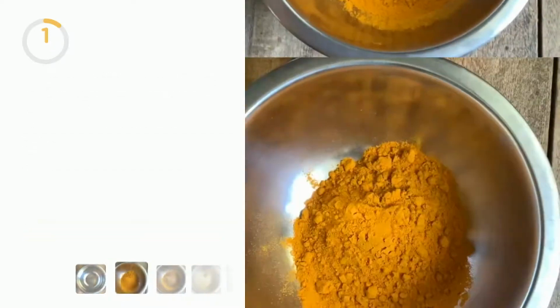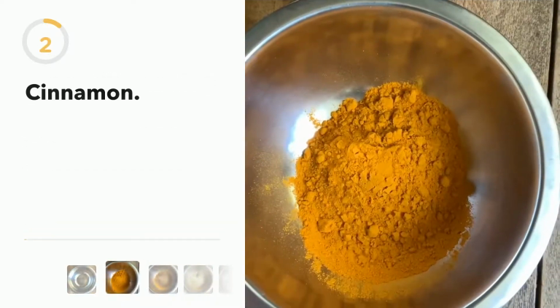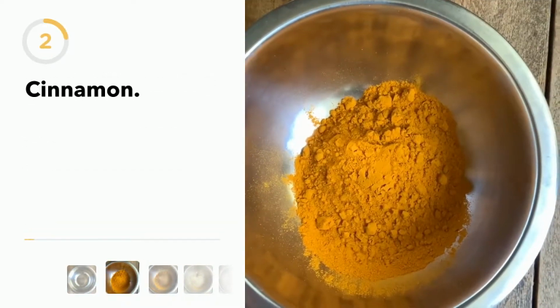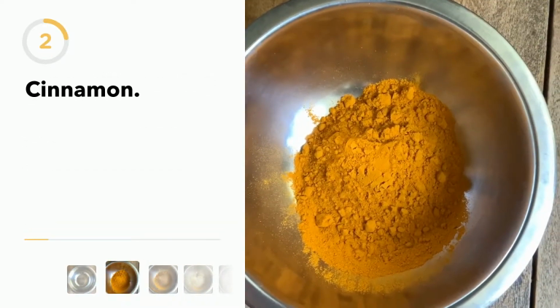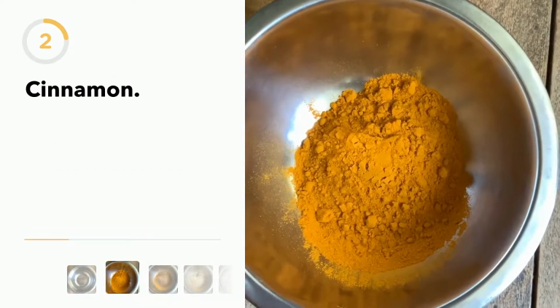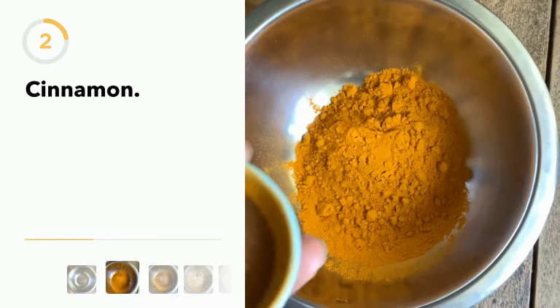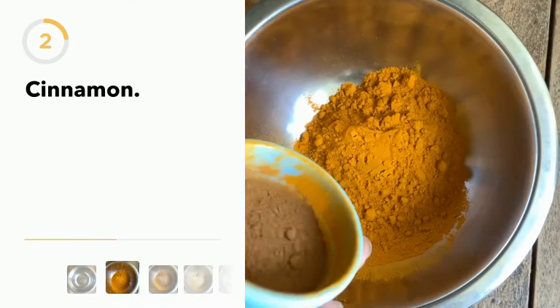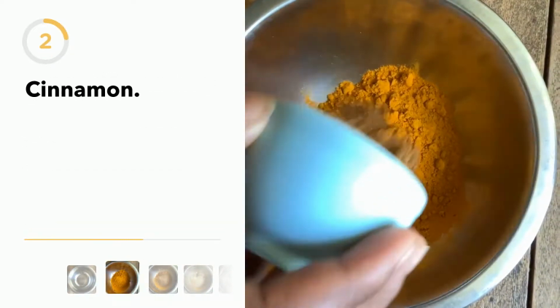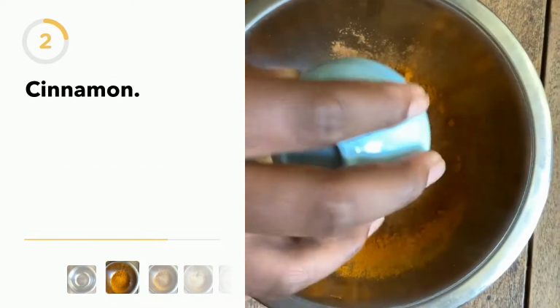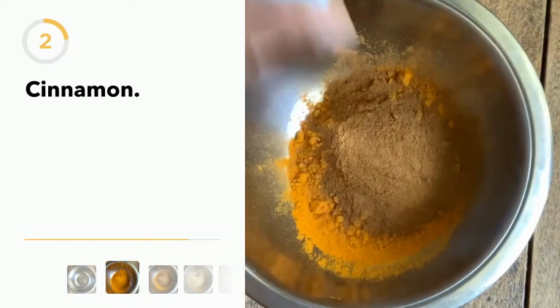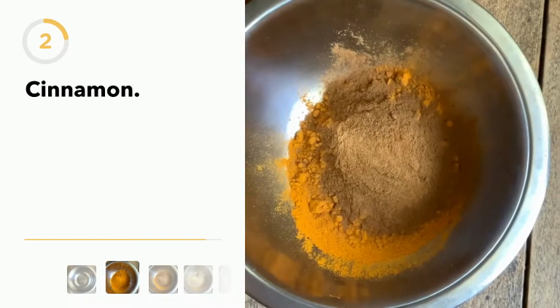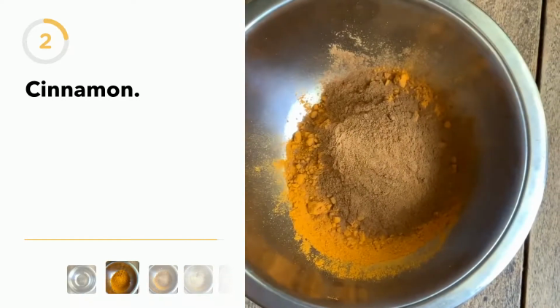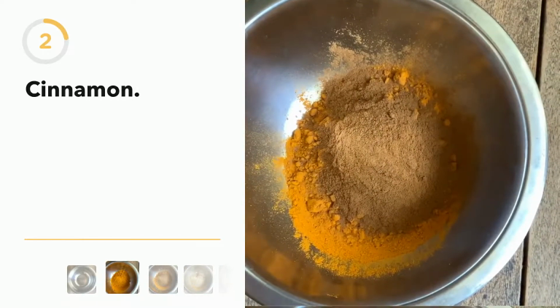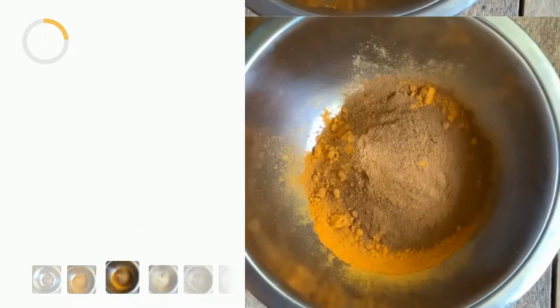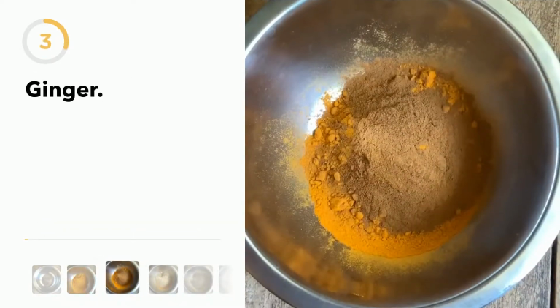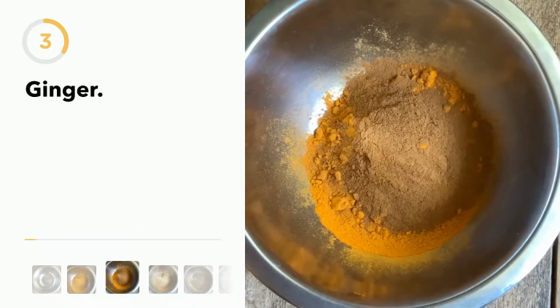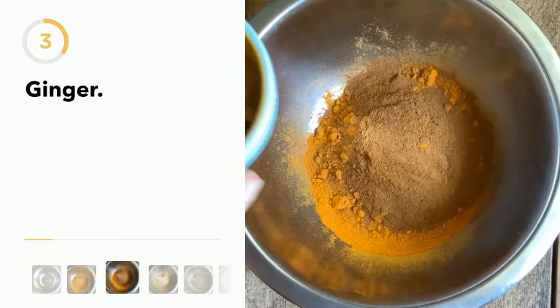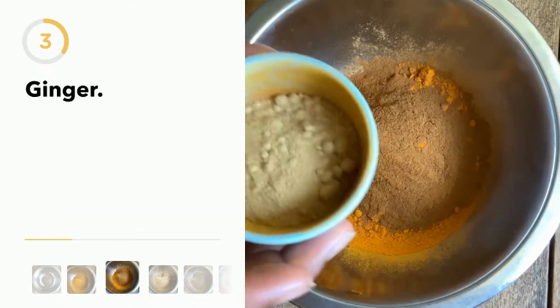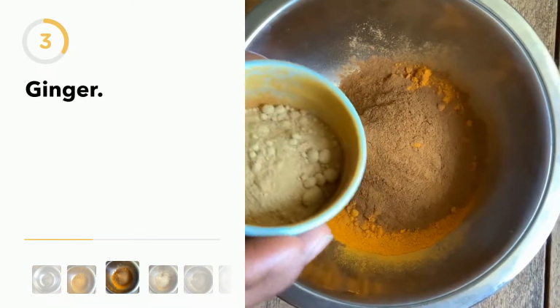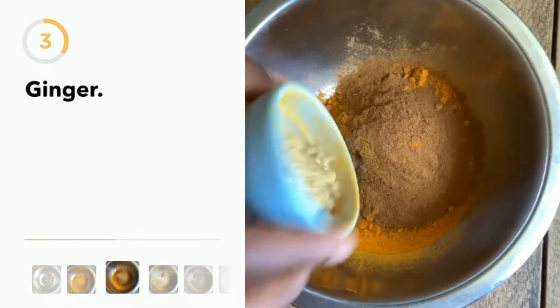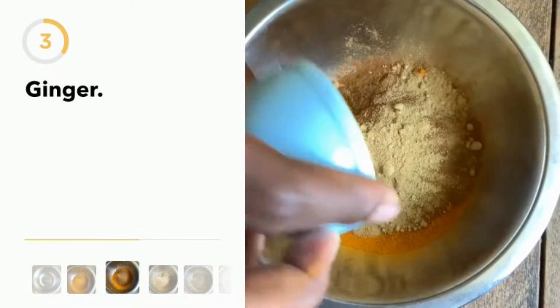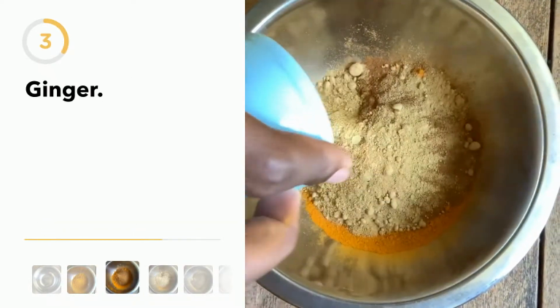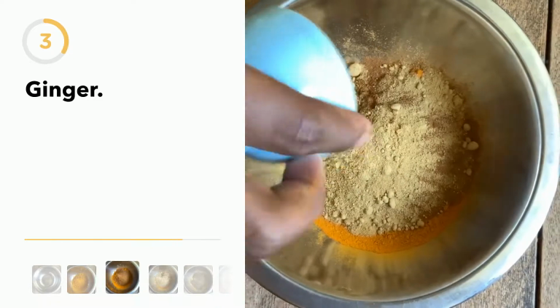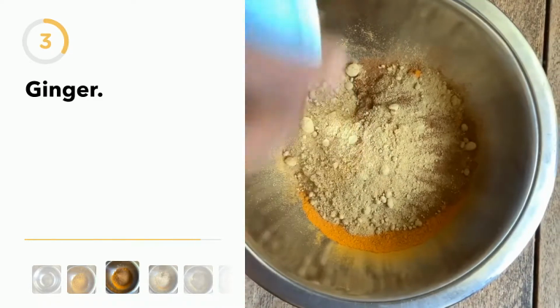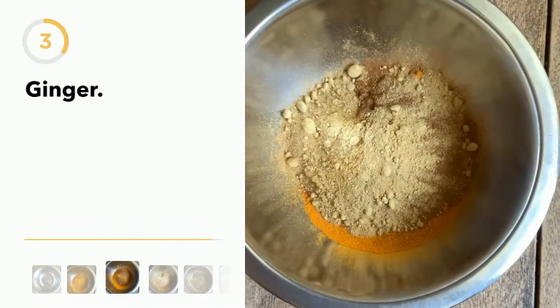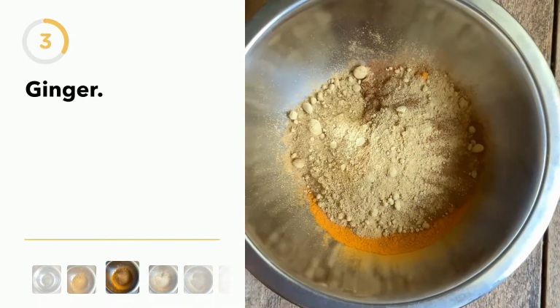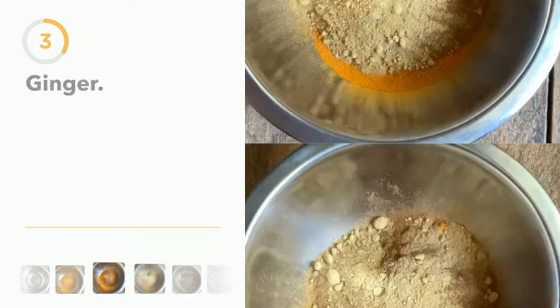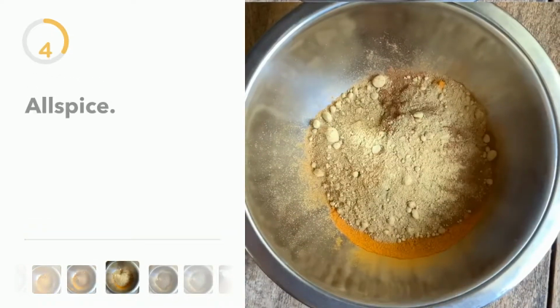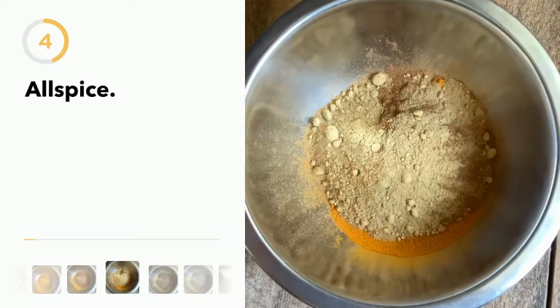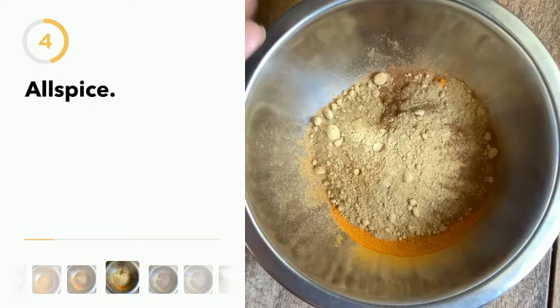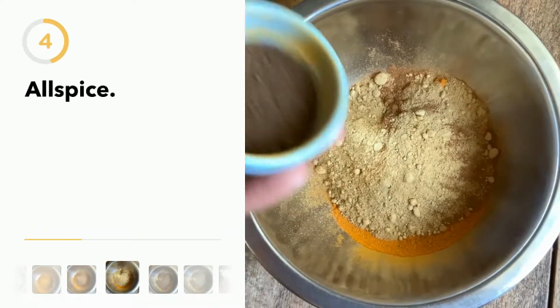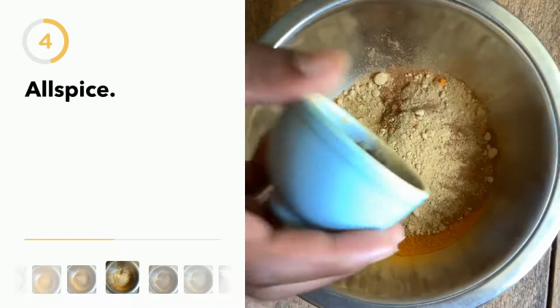Using the same measuring cup, we're going to do half of it for each remaining spice. Next is cinnamon, then we add ginger — again the same cup, half of it — and then we add allspice.